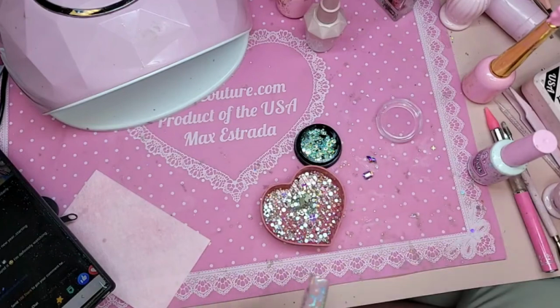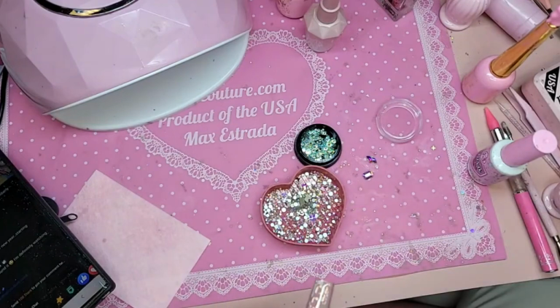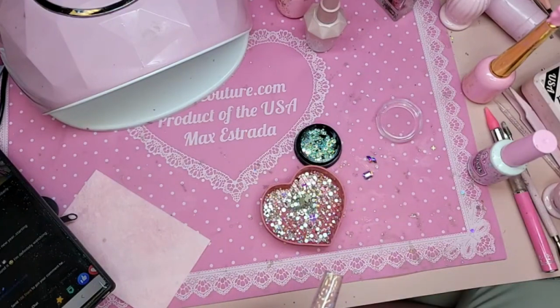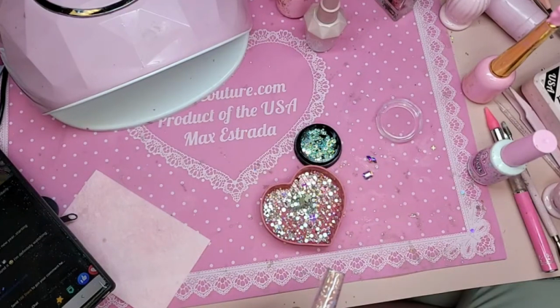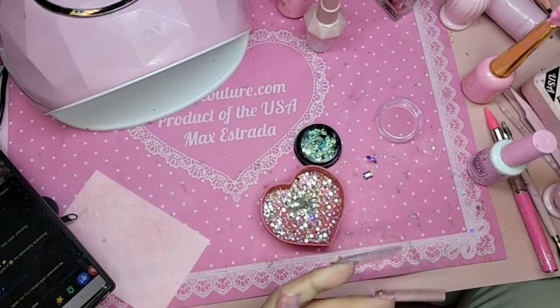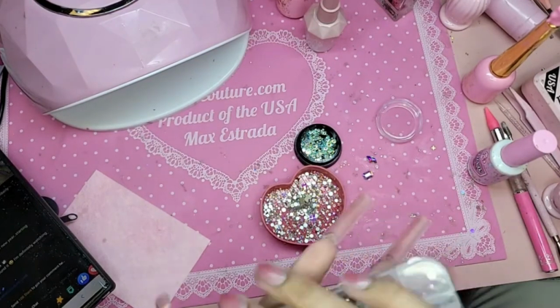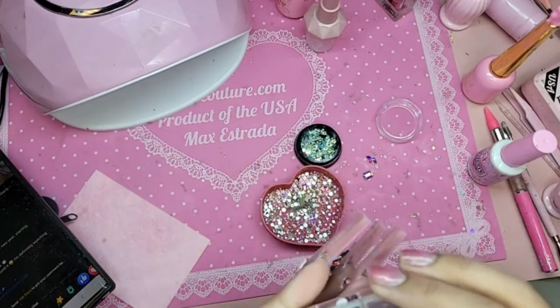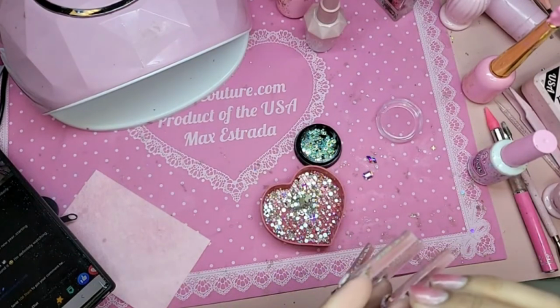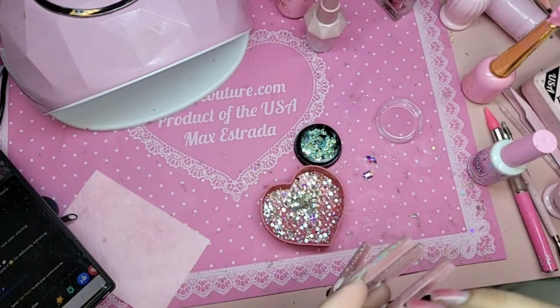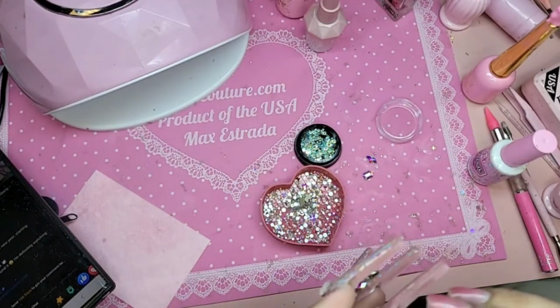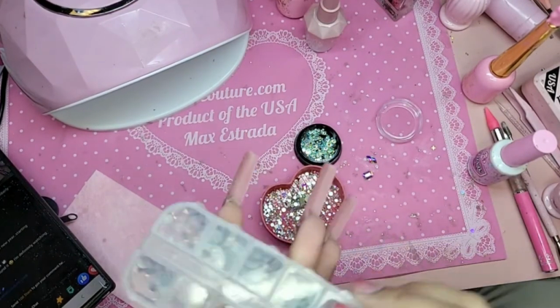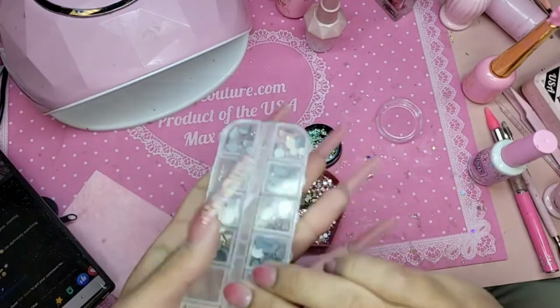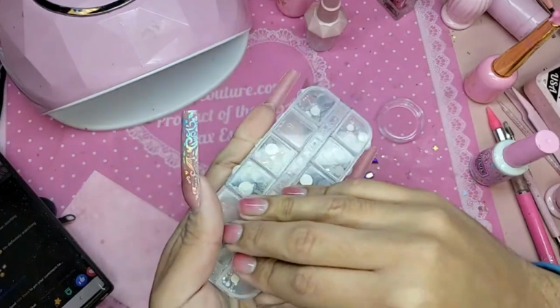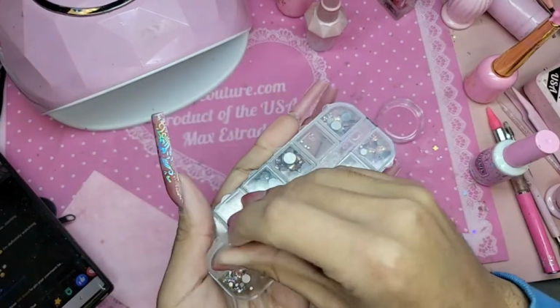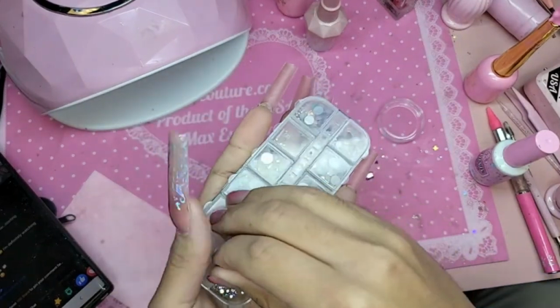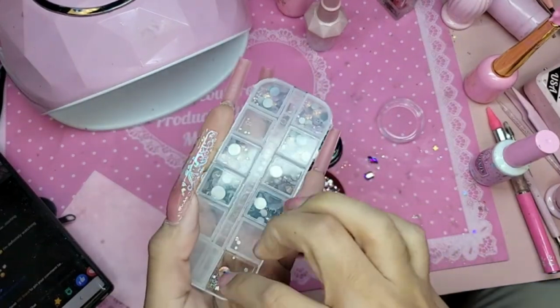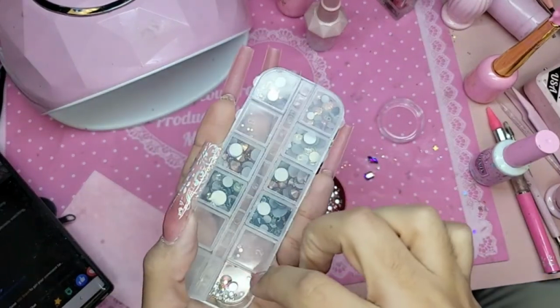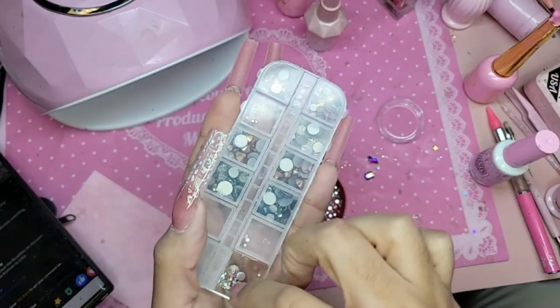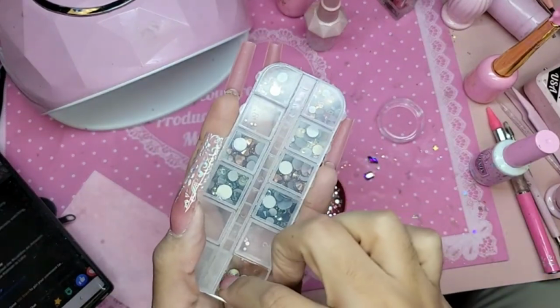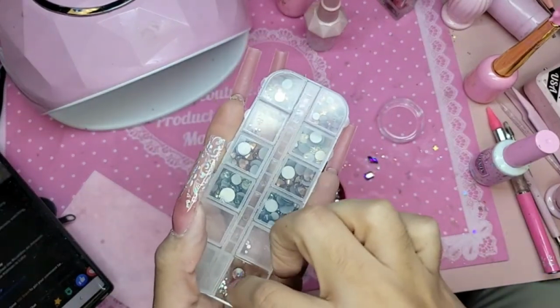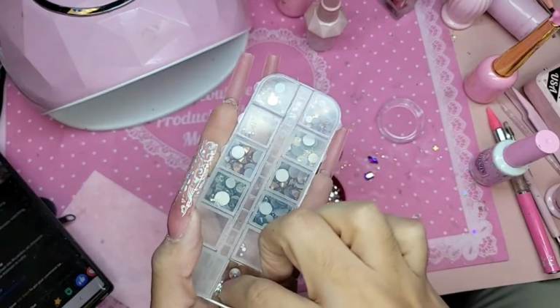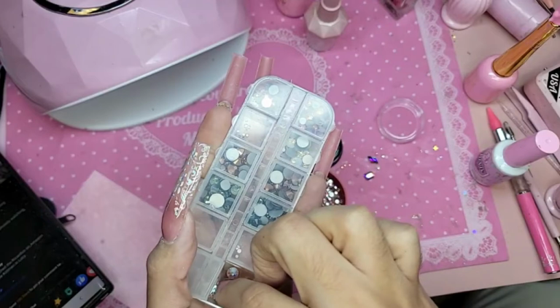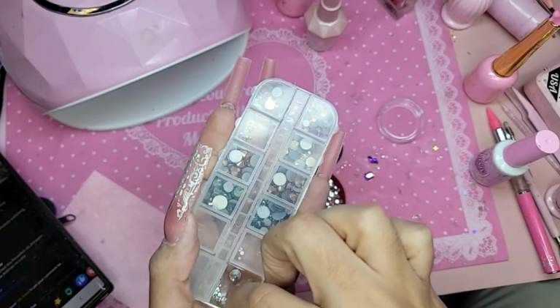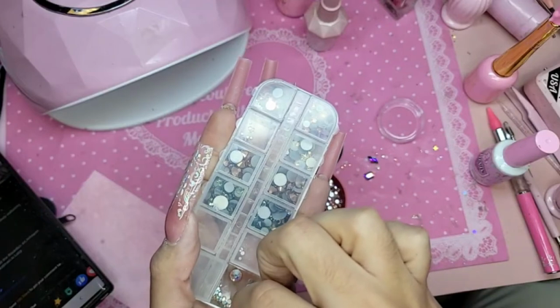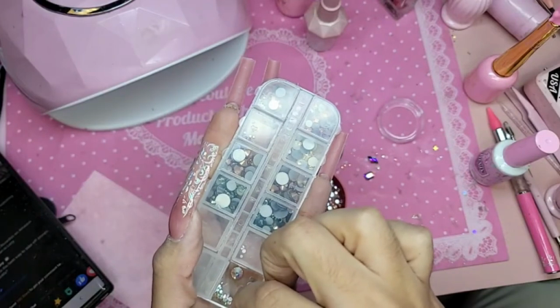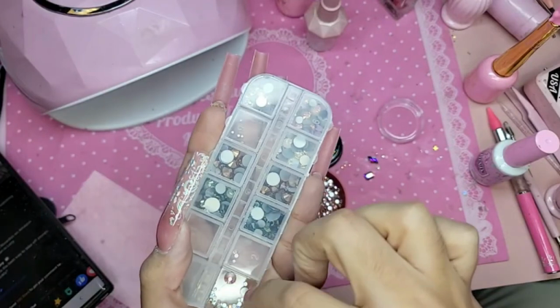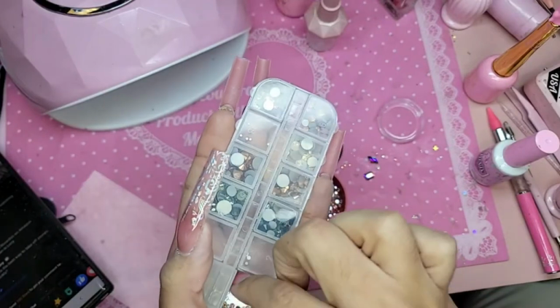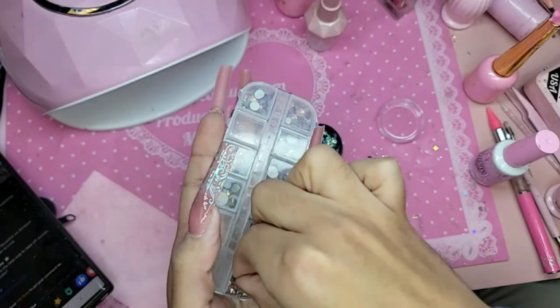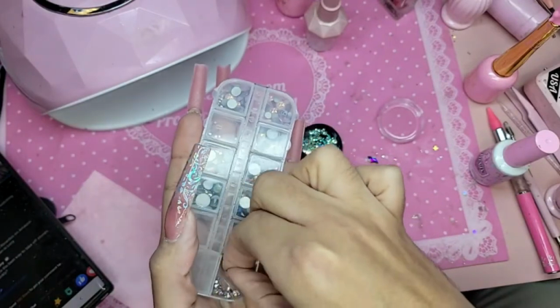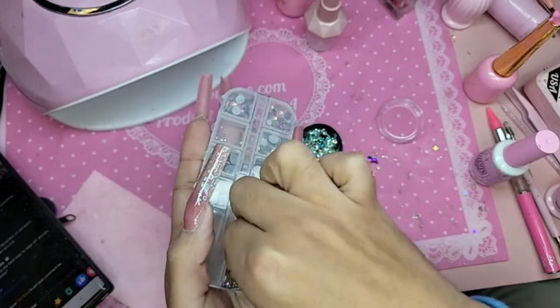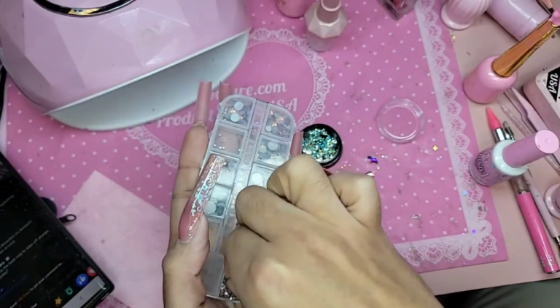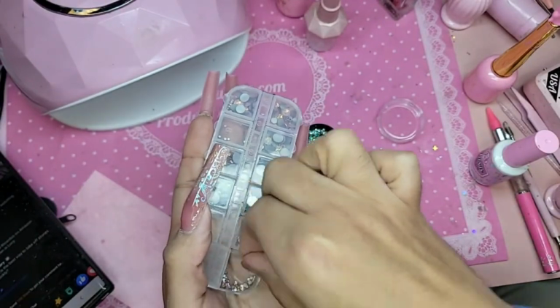The lunar new year promo code starts tomorrow. Then I'm going to take some crystals for the nails.